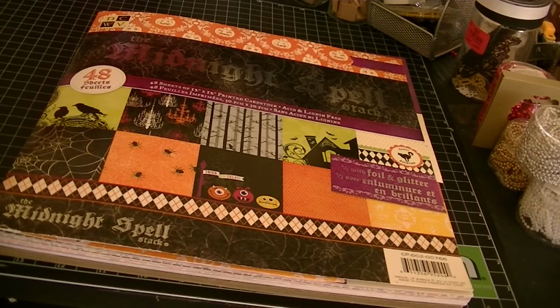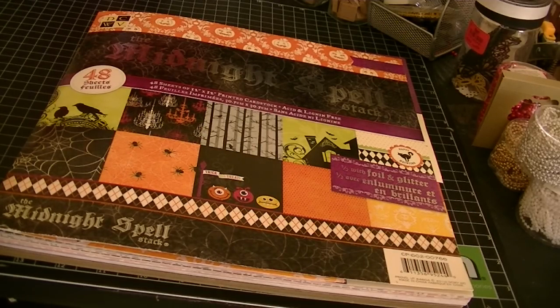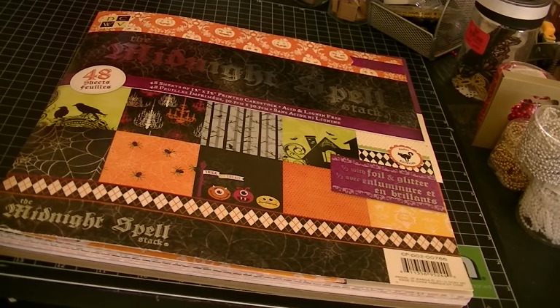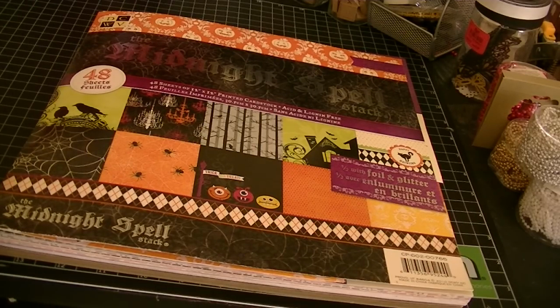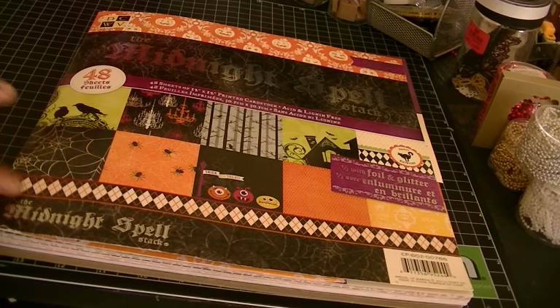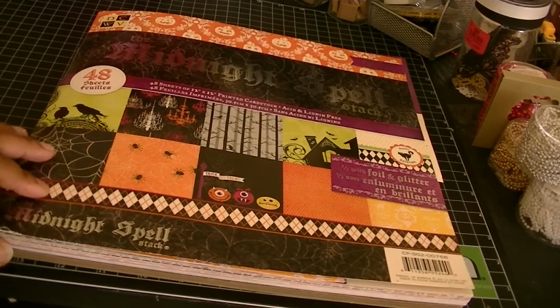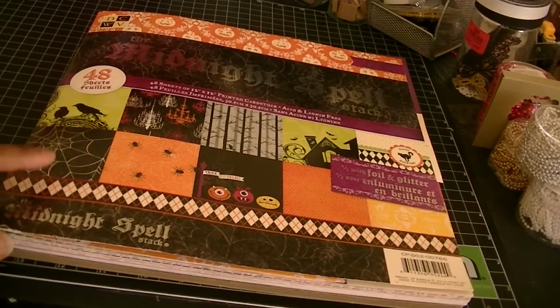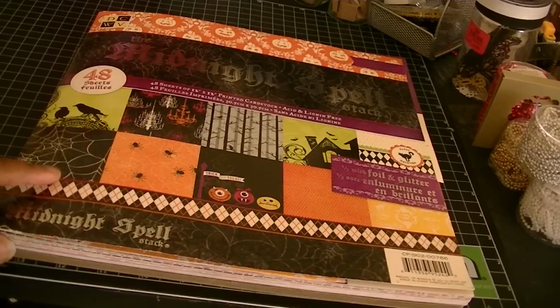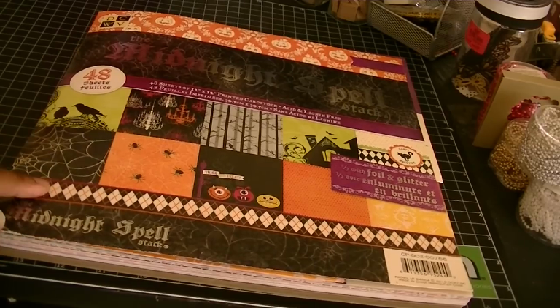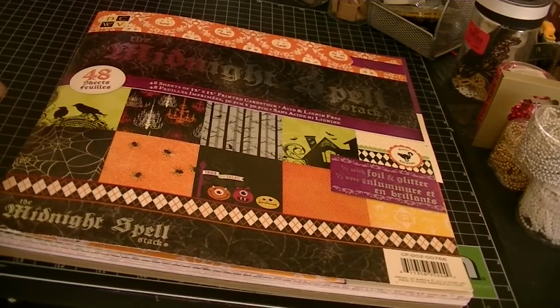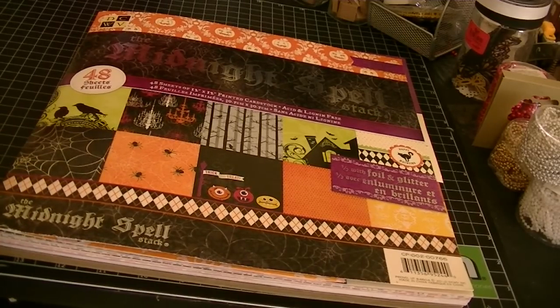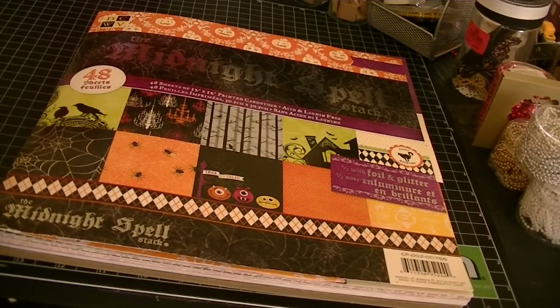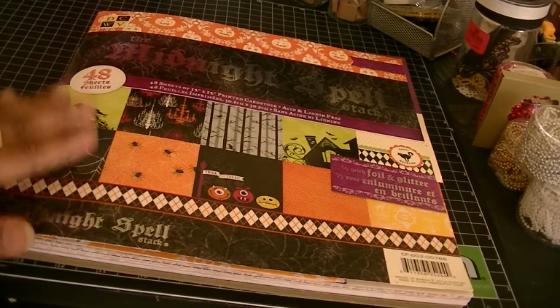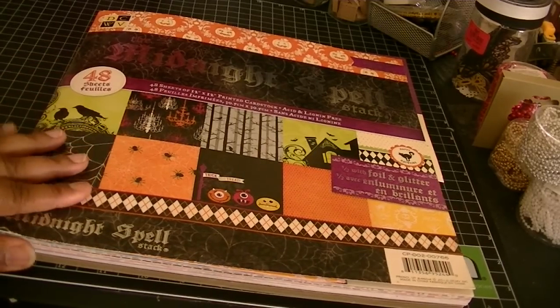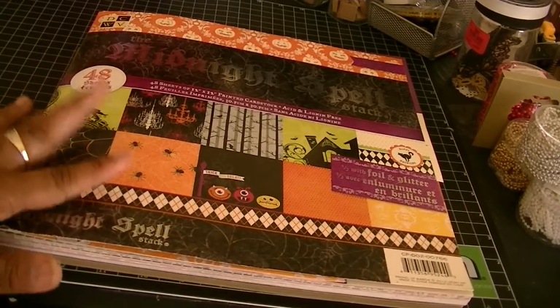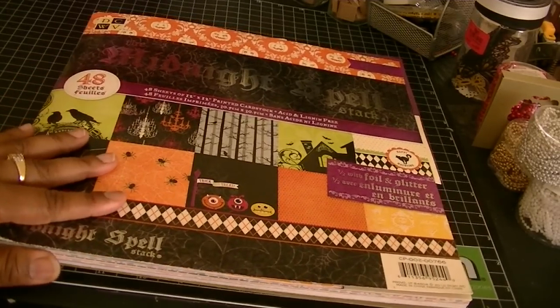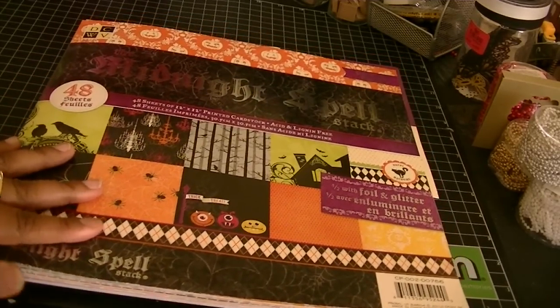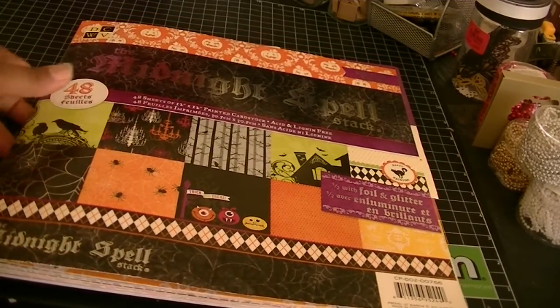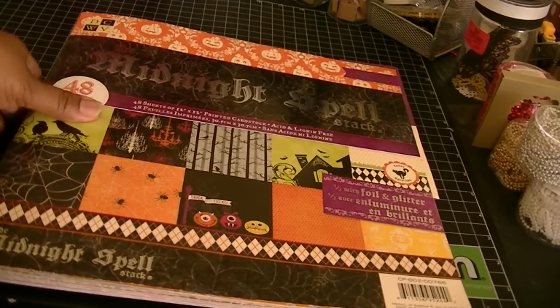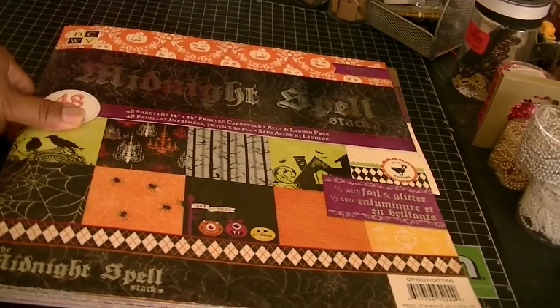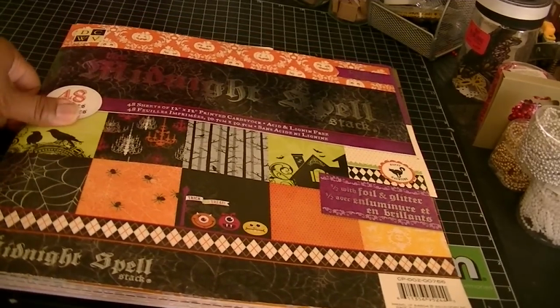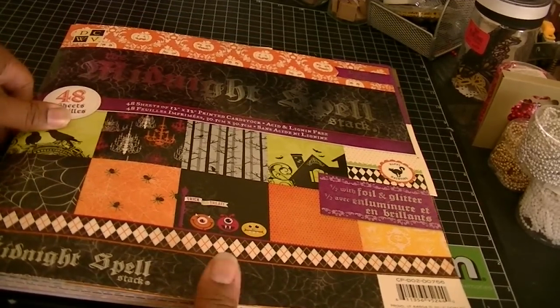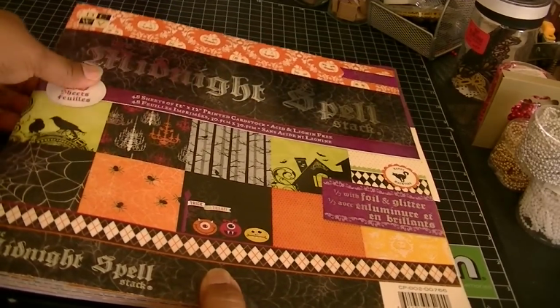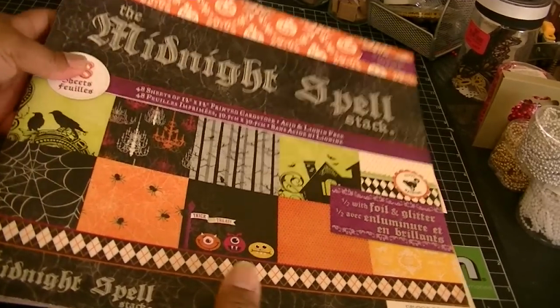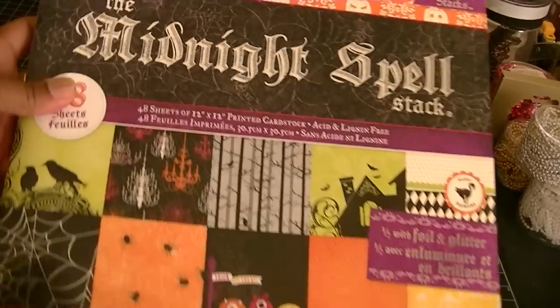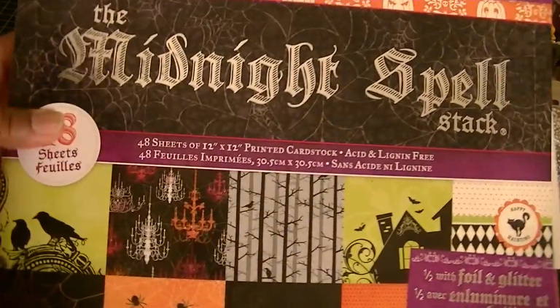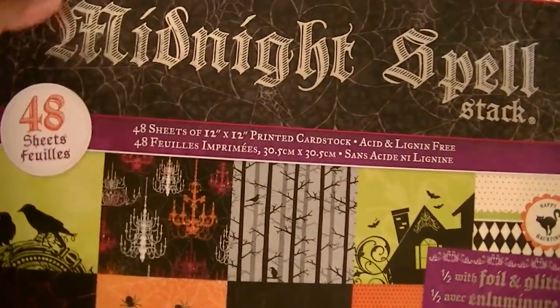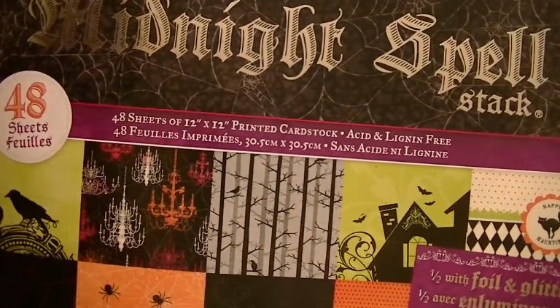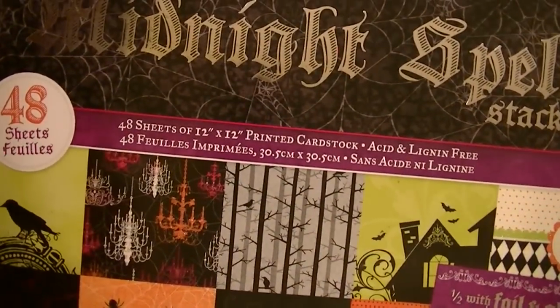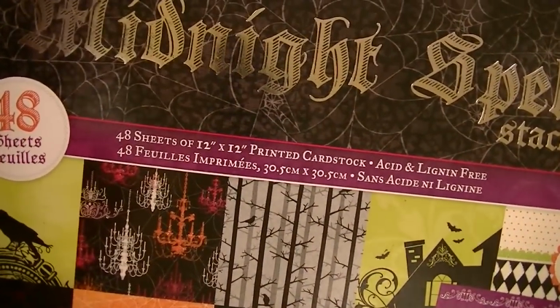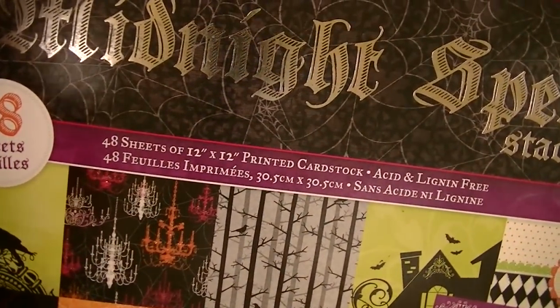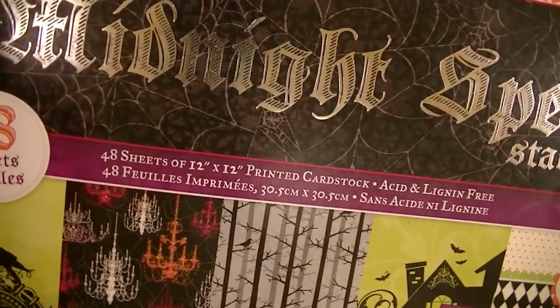So I made a tag. Let me share with you the paper stacks that I used first before I get into that, because I'm notorious for forgetting. So I used the DCWV stack, the Midnight Spell stack.